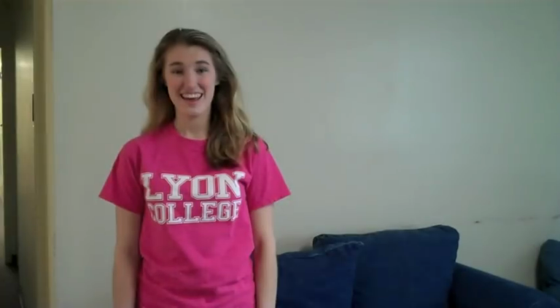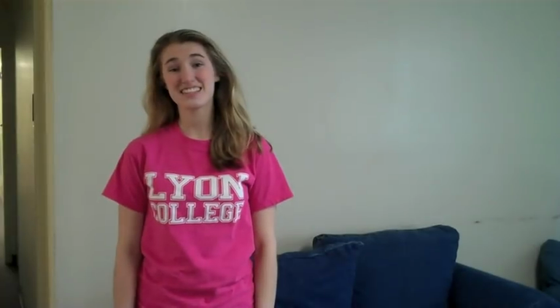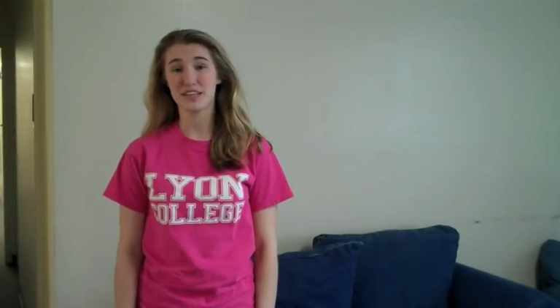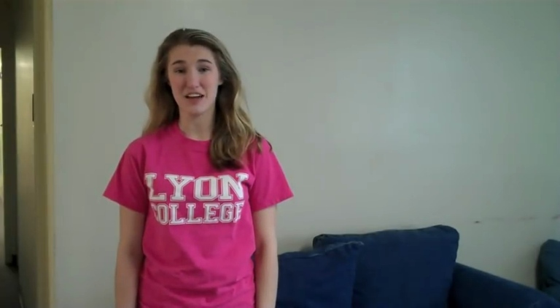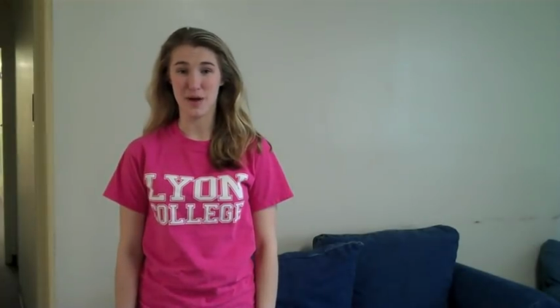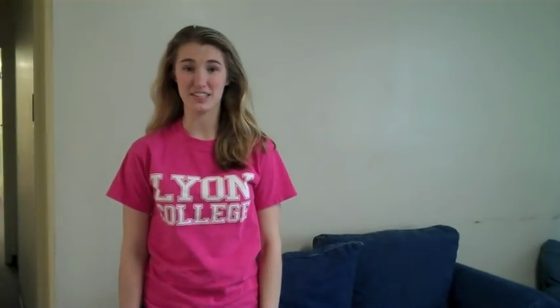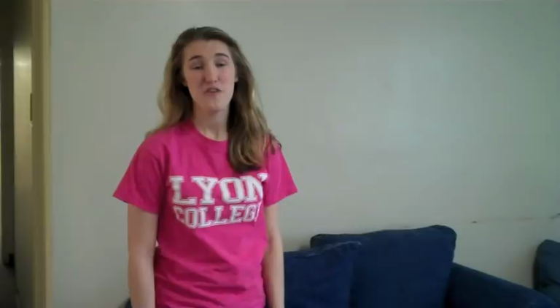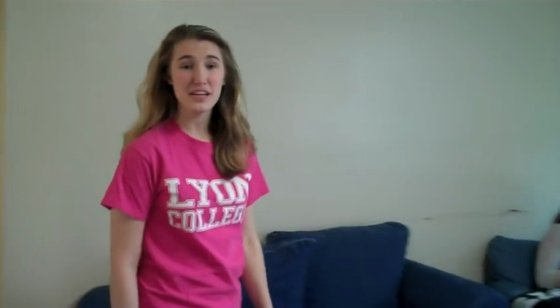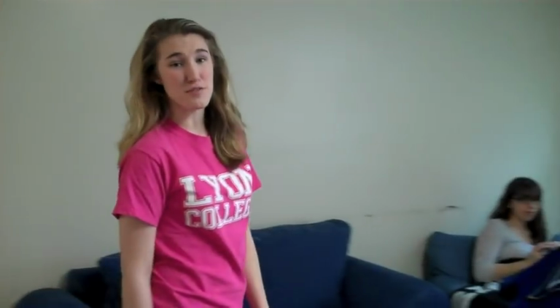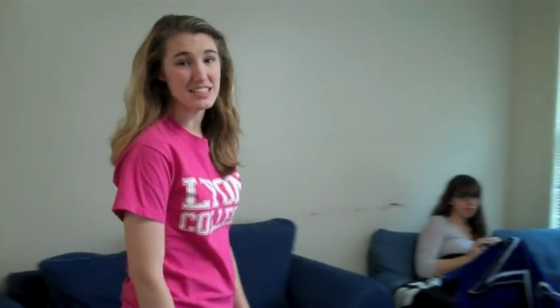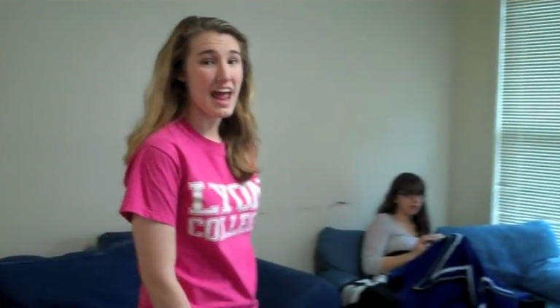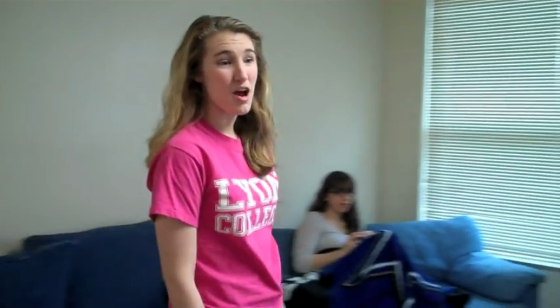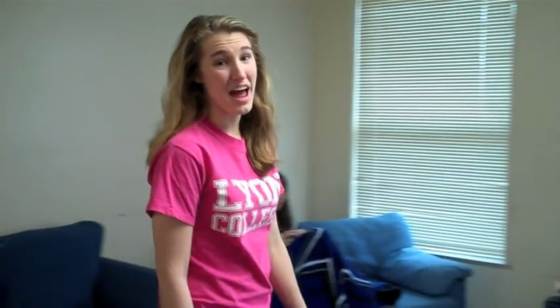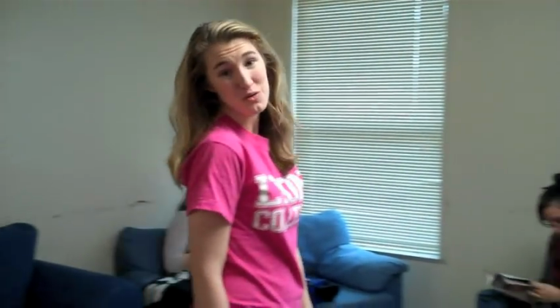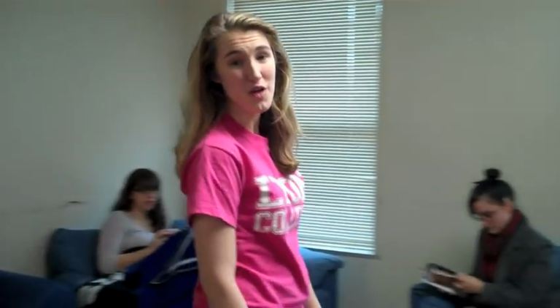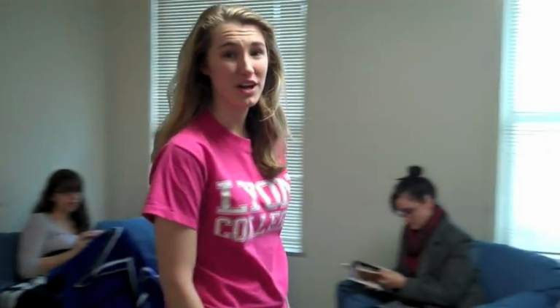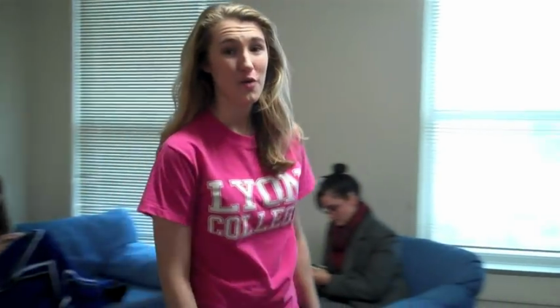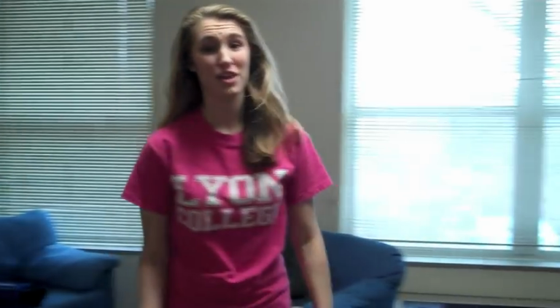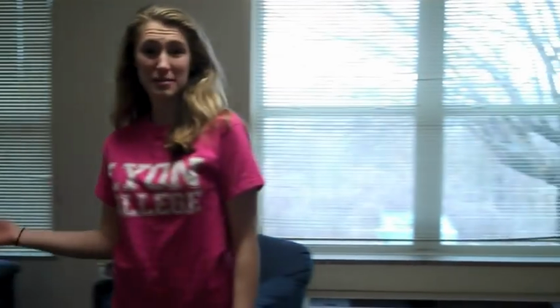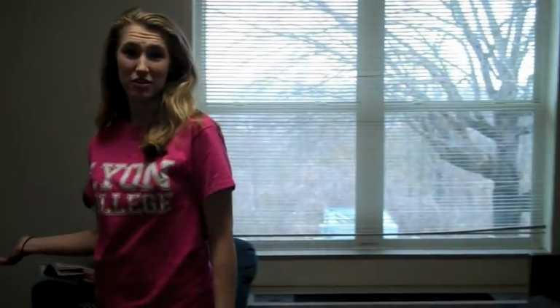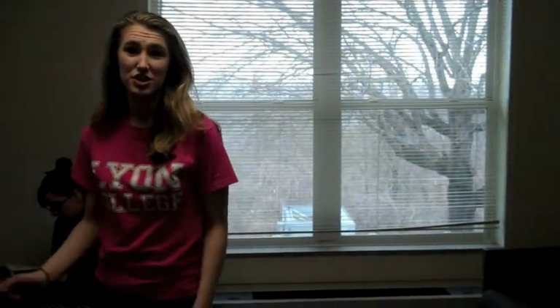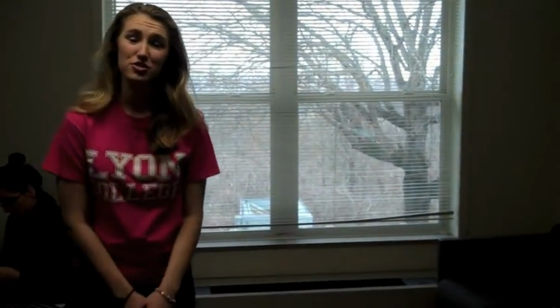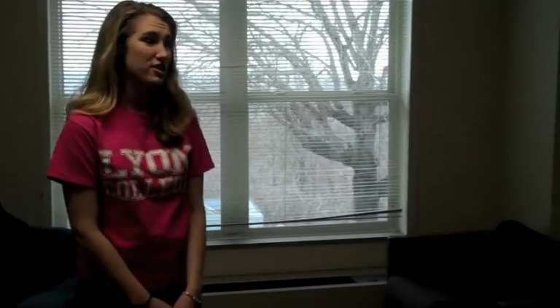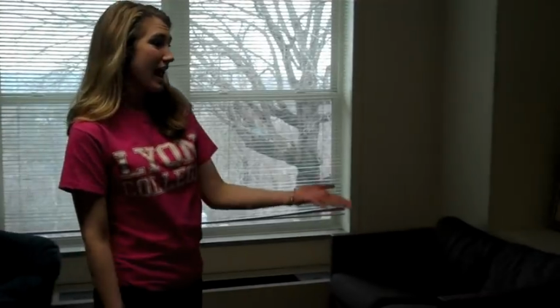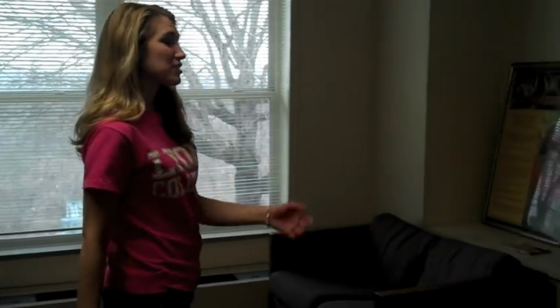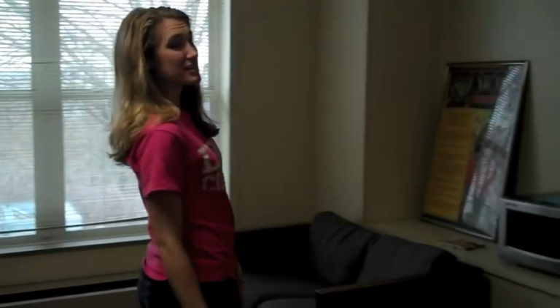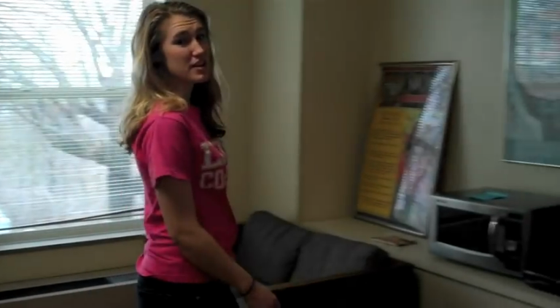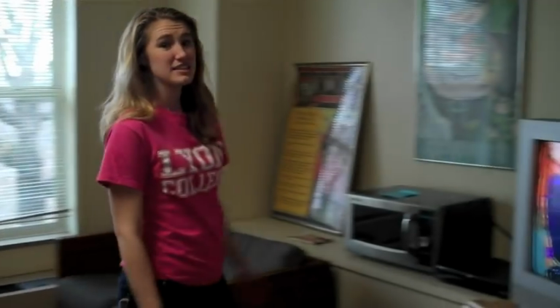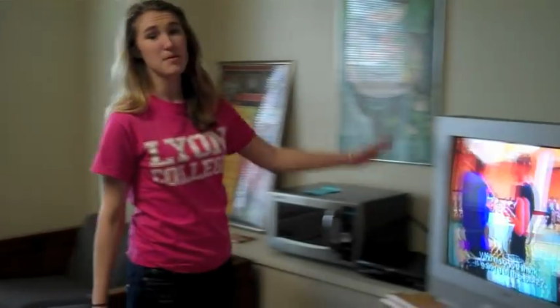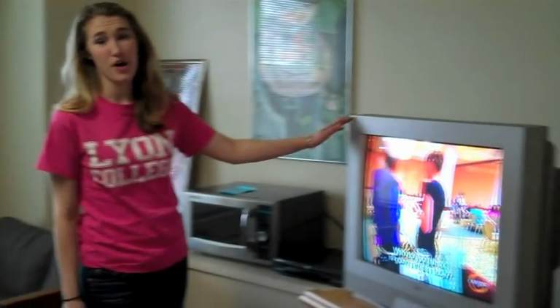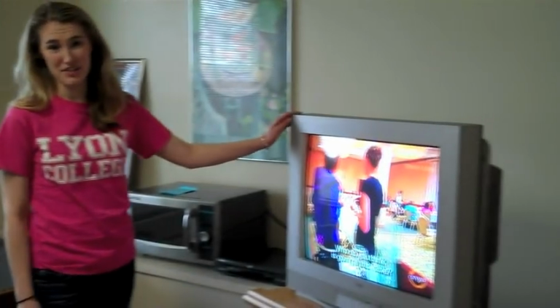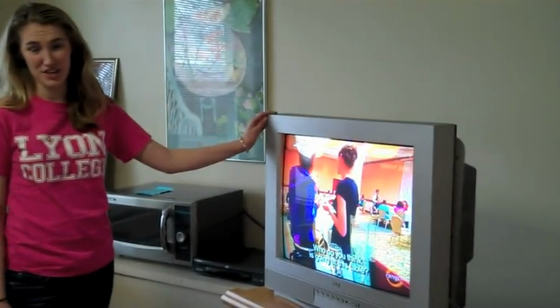This is the upstairs lounge of Spragans. We have plenty of room for residents to hang out, relax, or do homework with three couches, two chairs, and a community TV to keep up on all your TV shows.